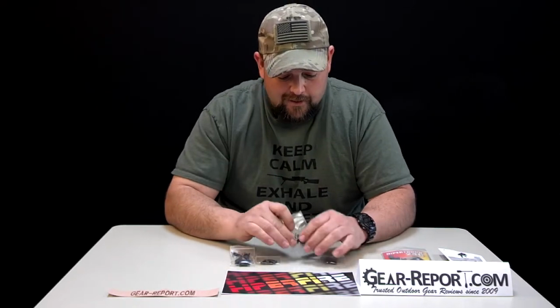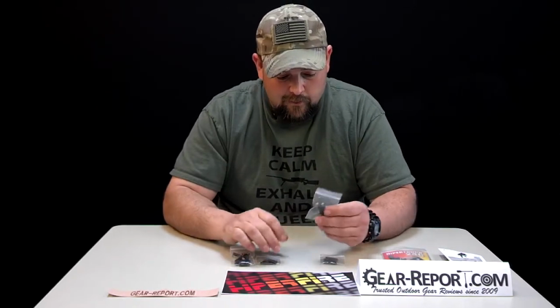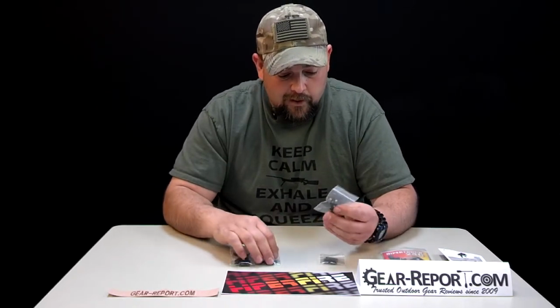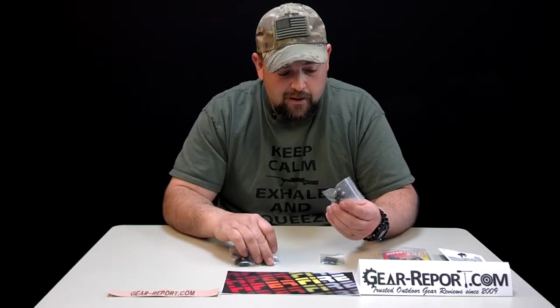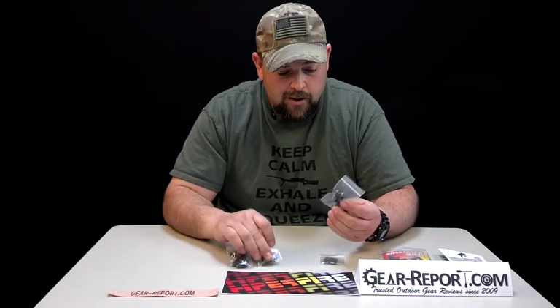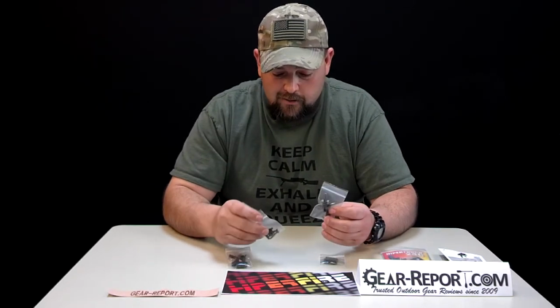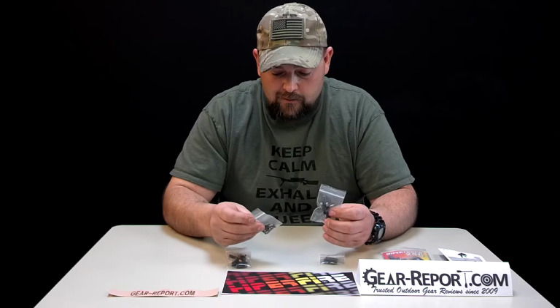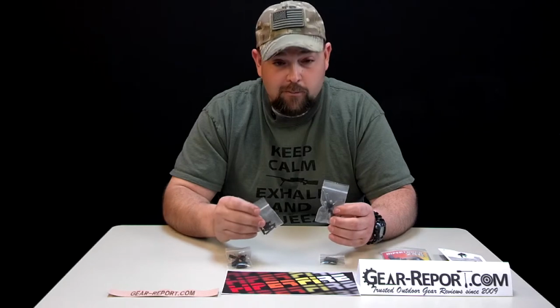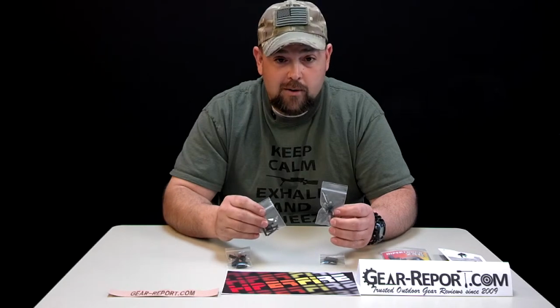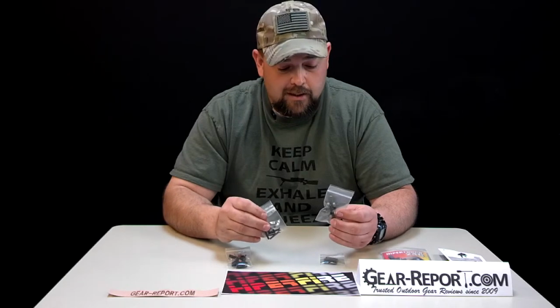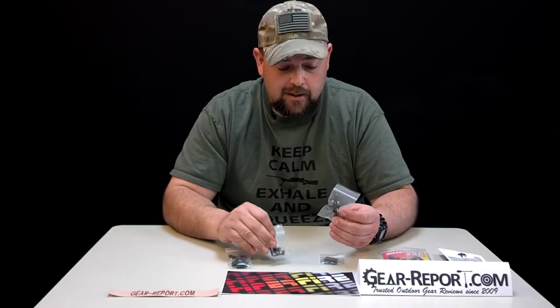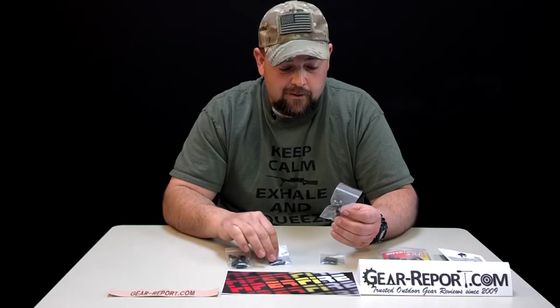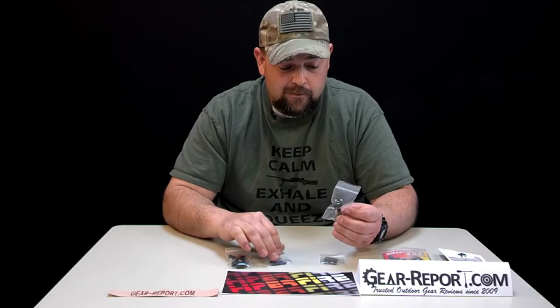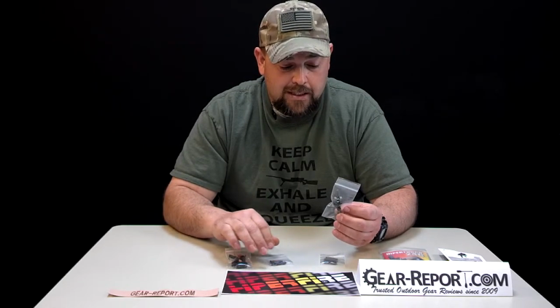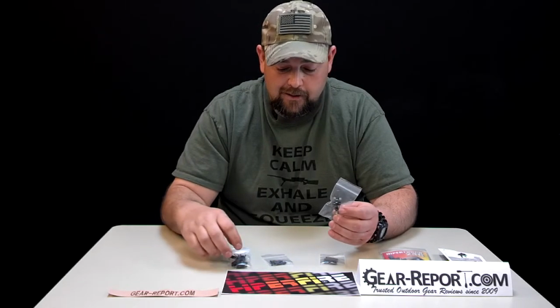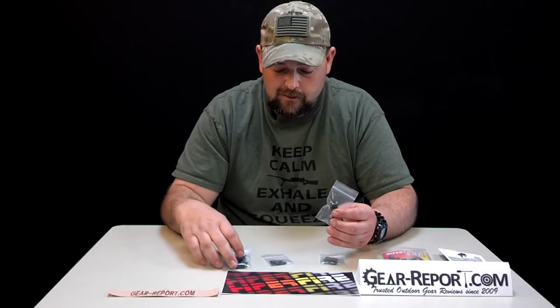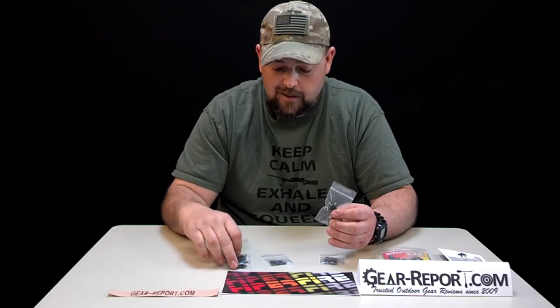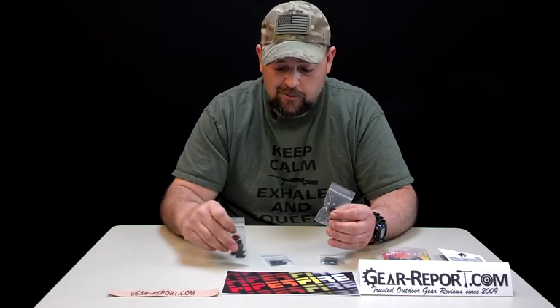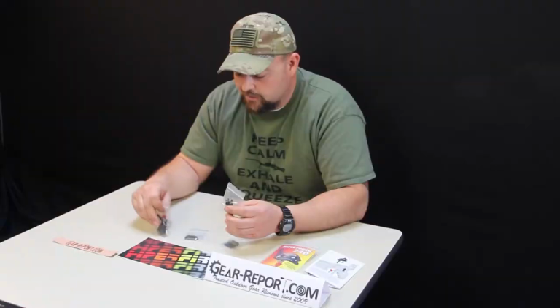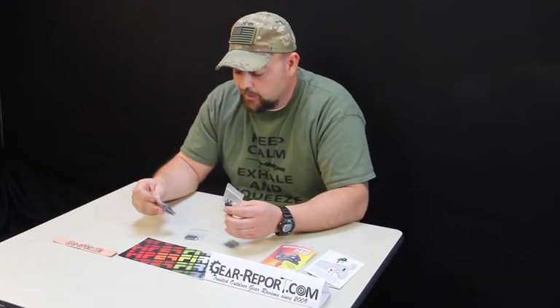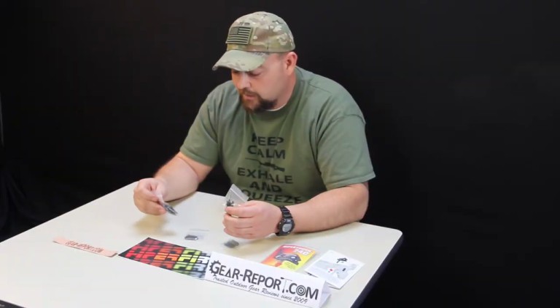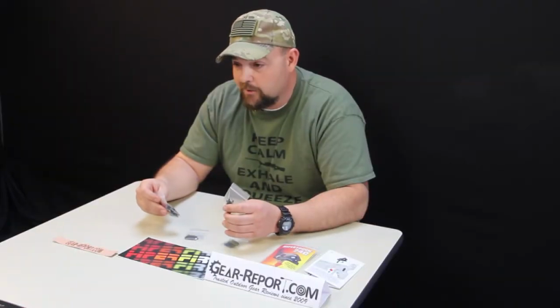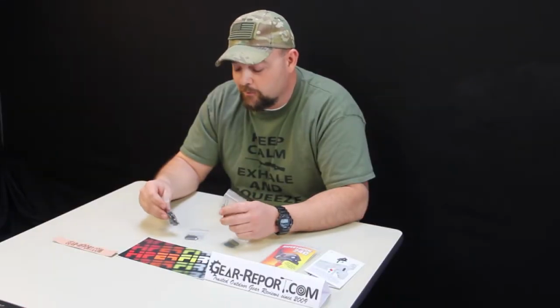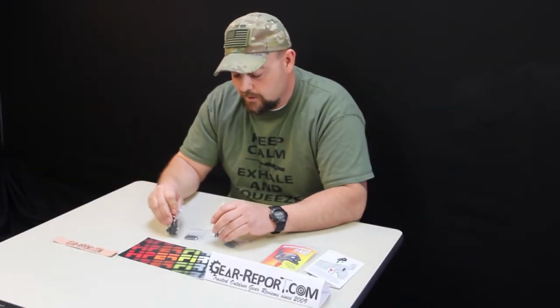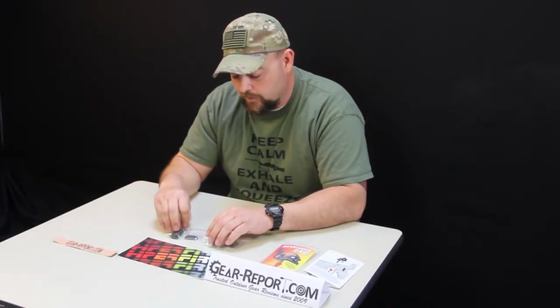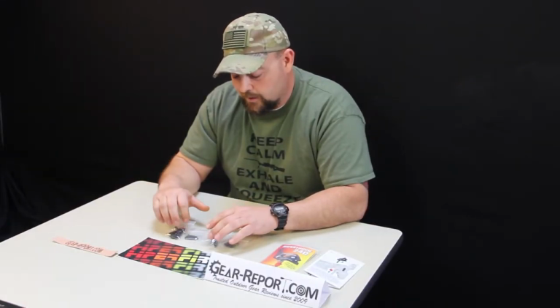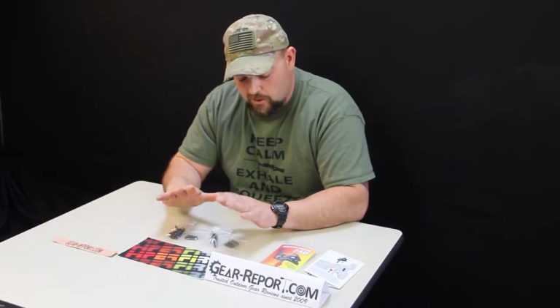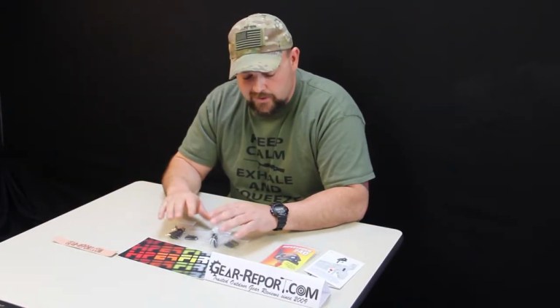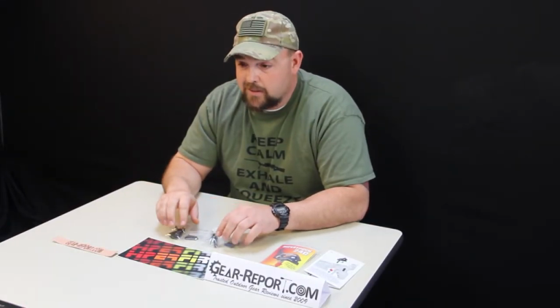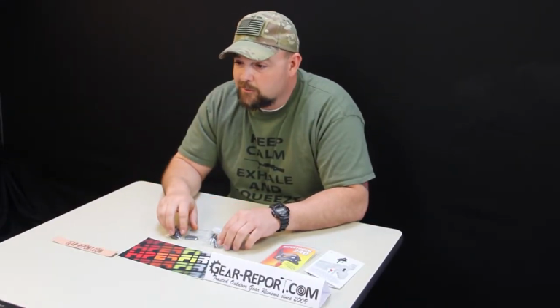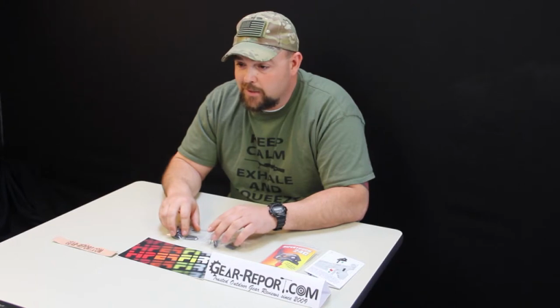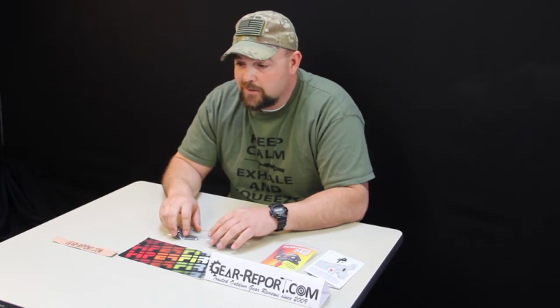These guys really have a clean product — no mill marks, nothing. As far as machining goes, everything is super clean, ready to roll, ready to be installed. As always, everything is 100% made in the USA.